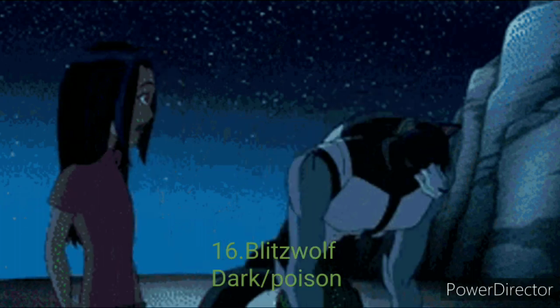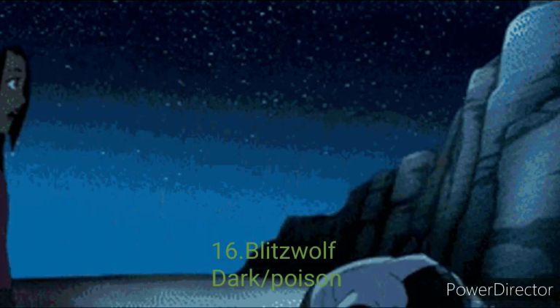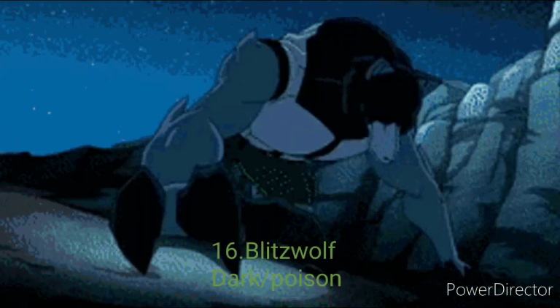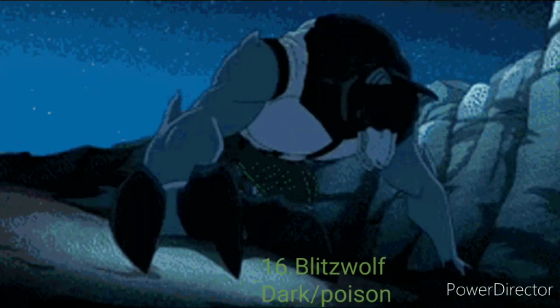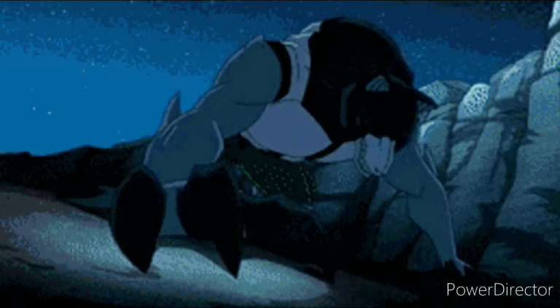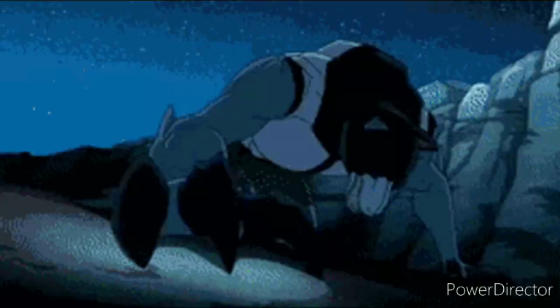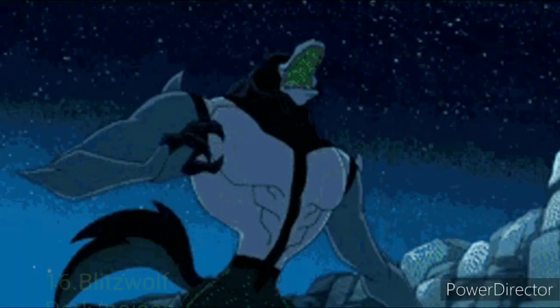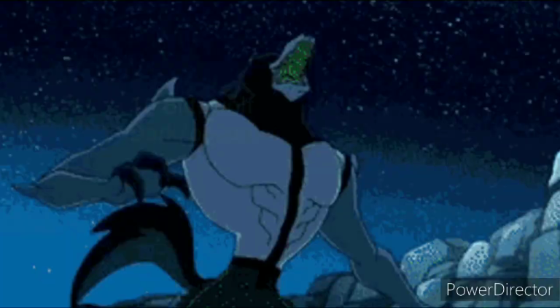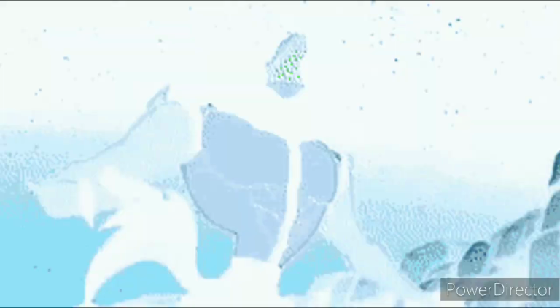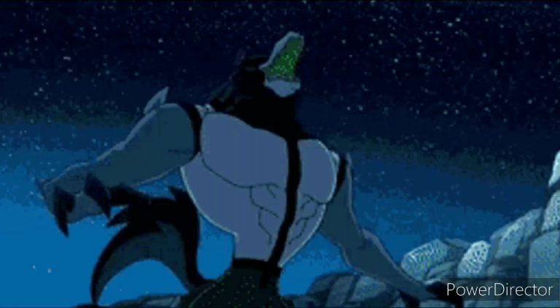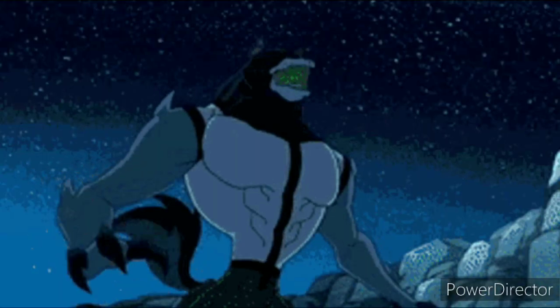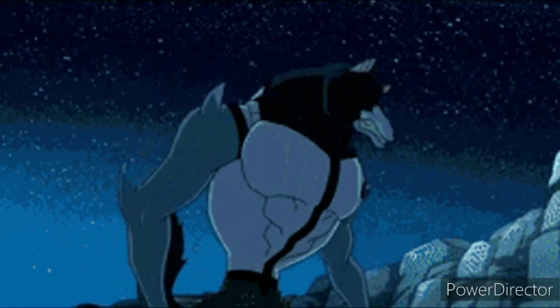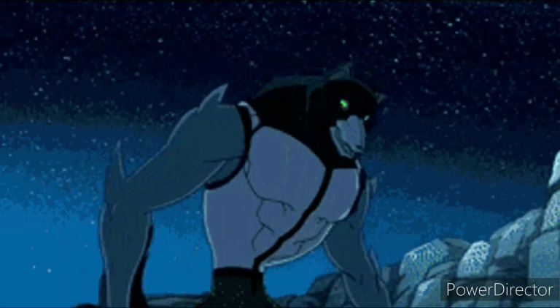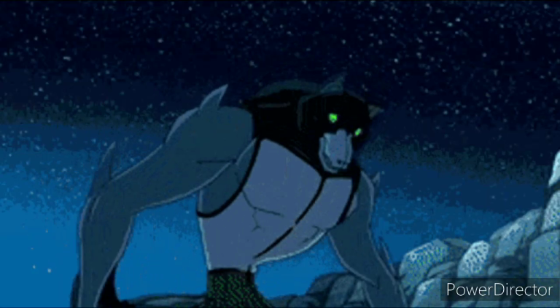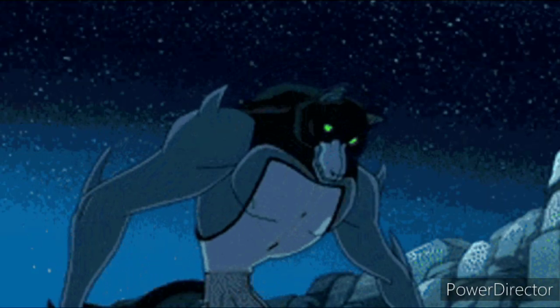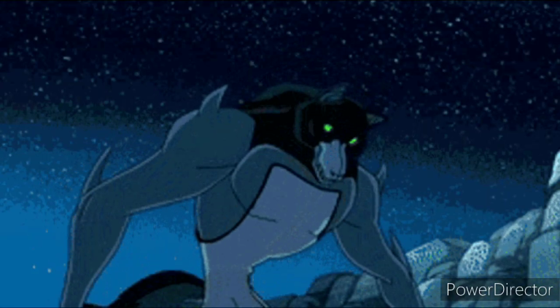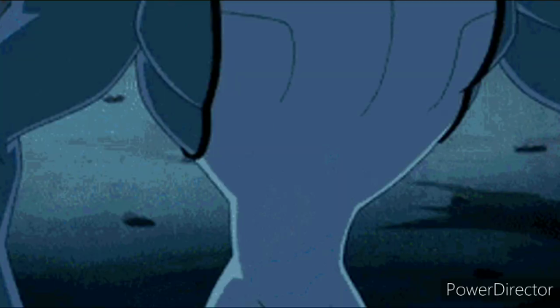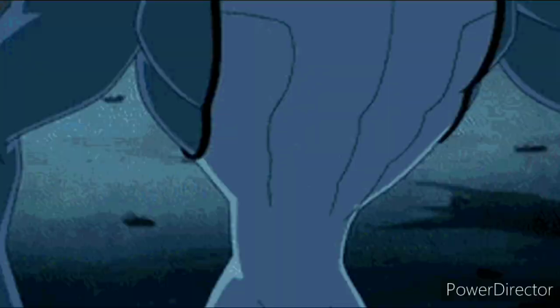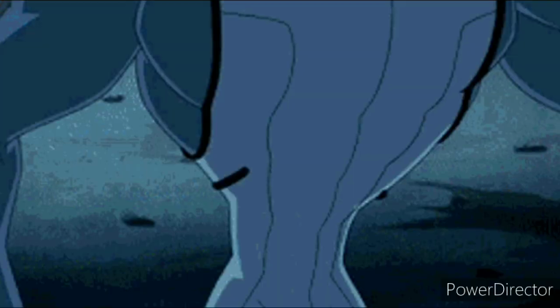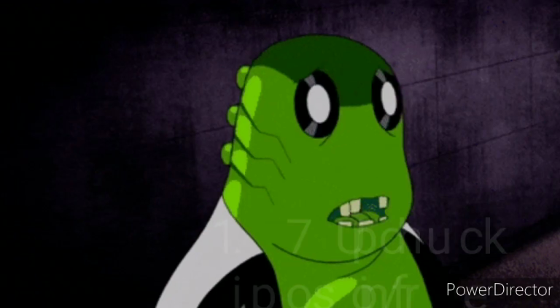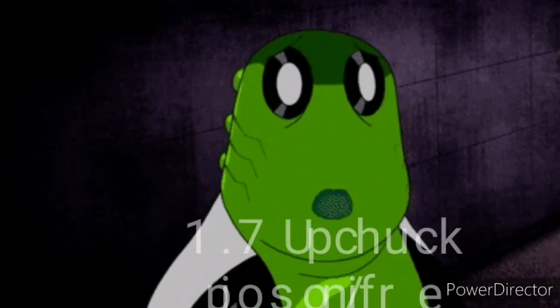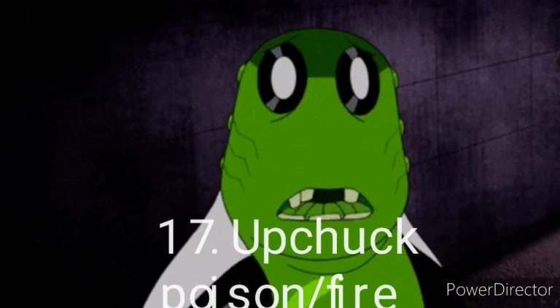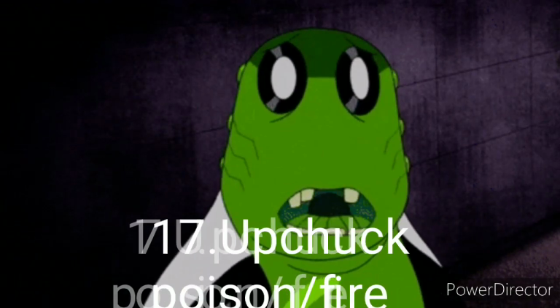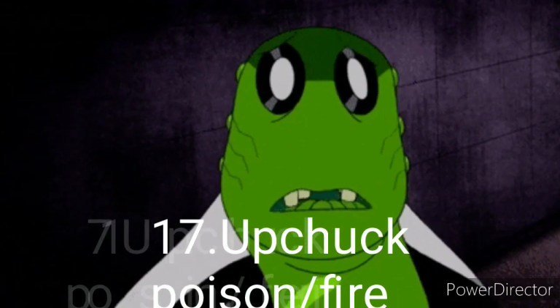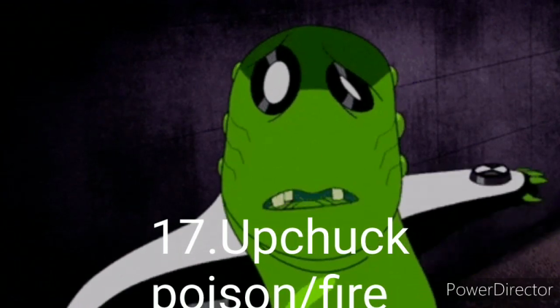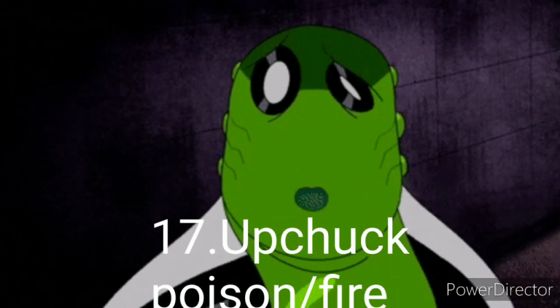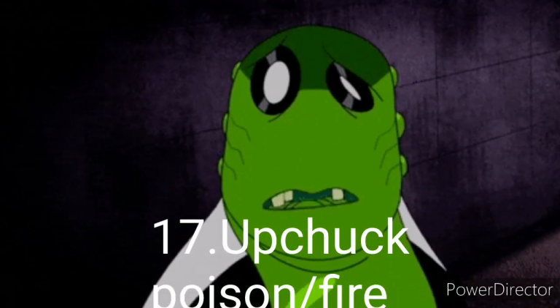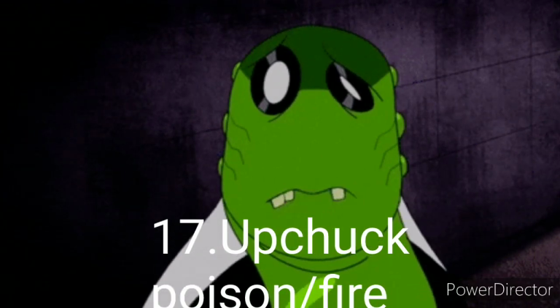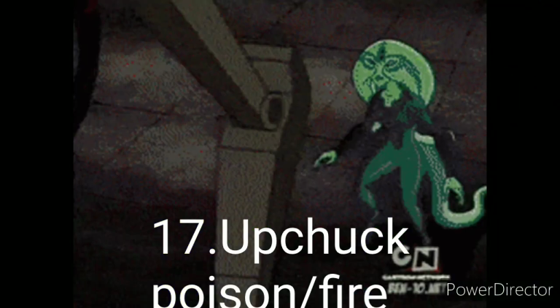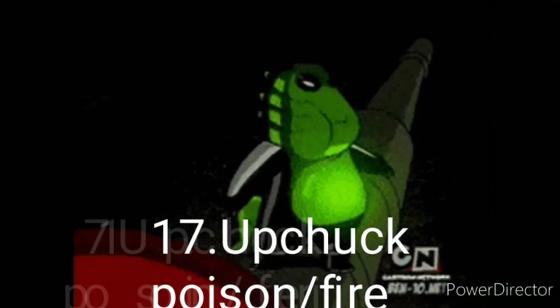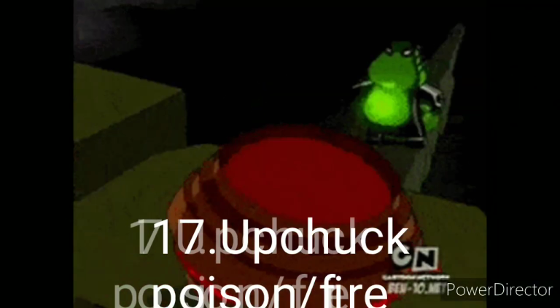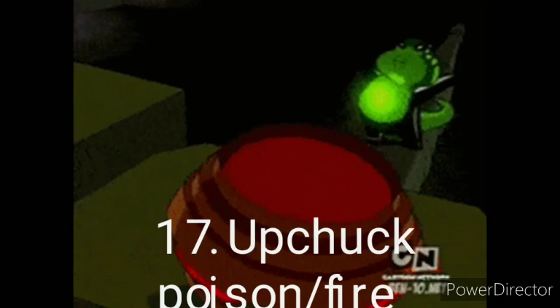The Dark type applies because it is evil, and the other type is Poison because it spits poison. Number 17, Upchuck — Poison or Fire type because its main power is spitting.